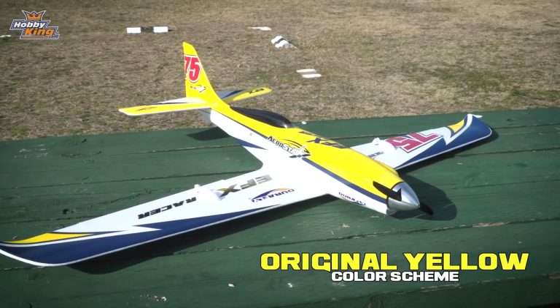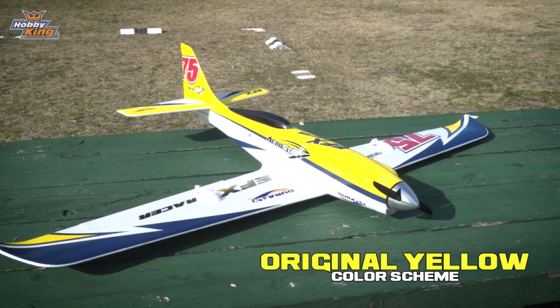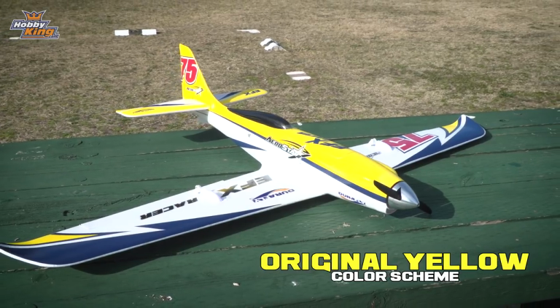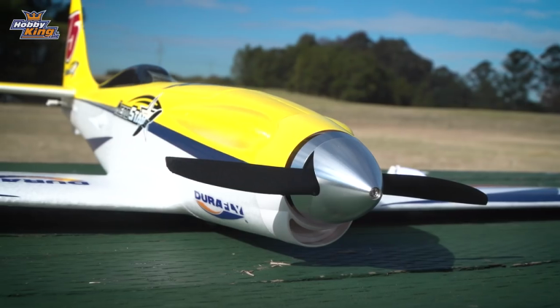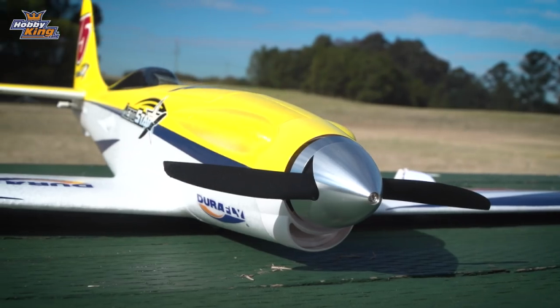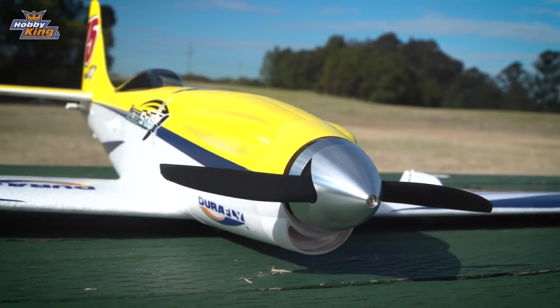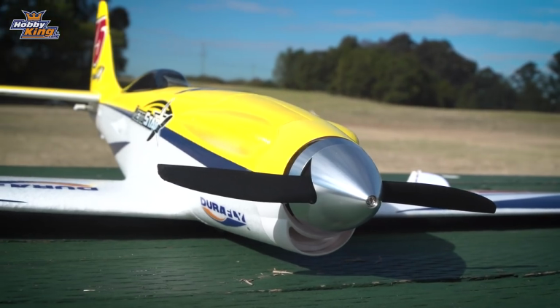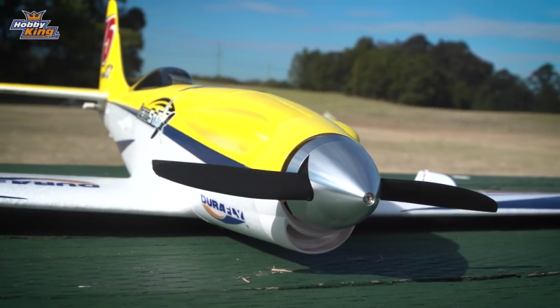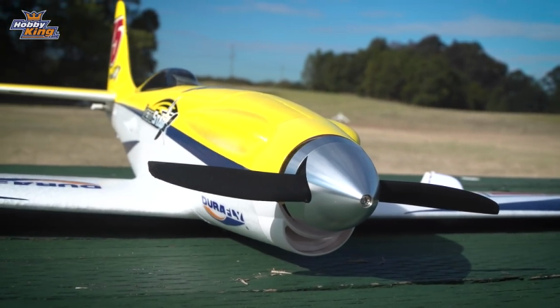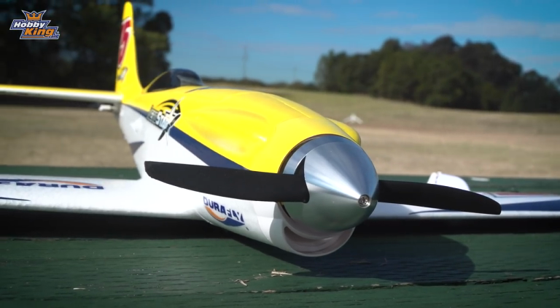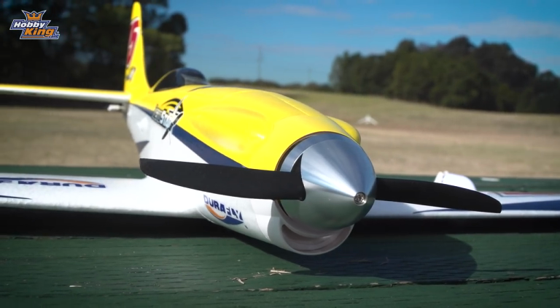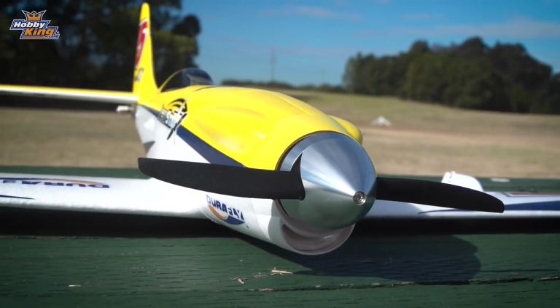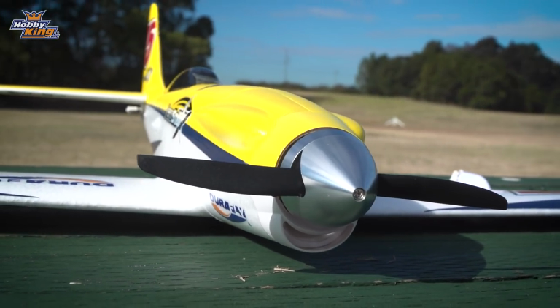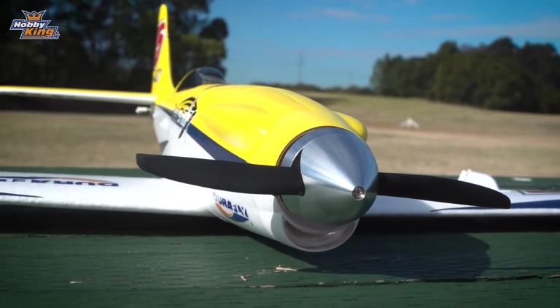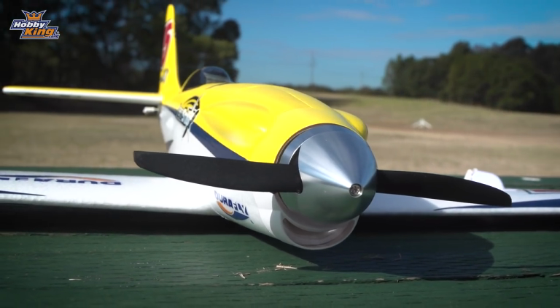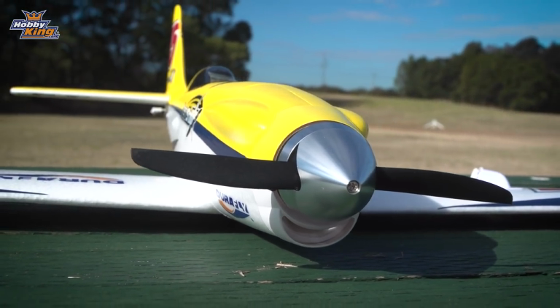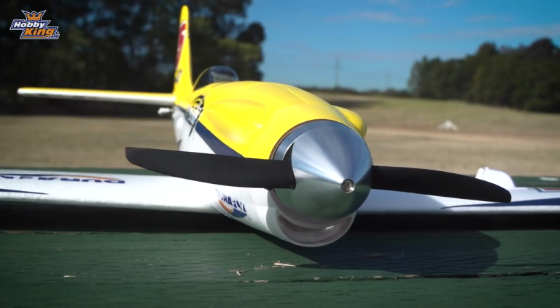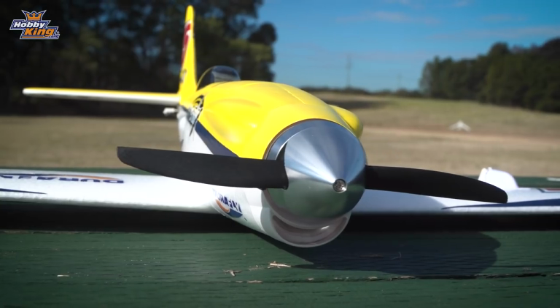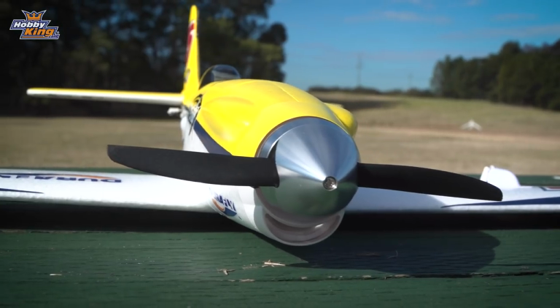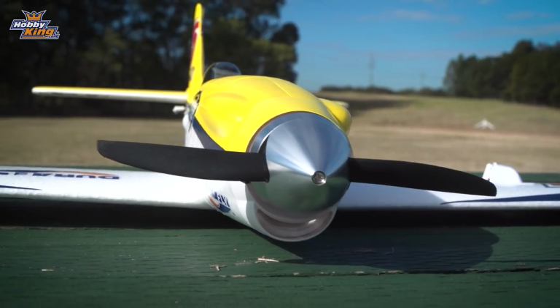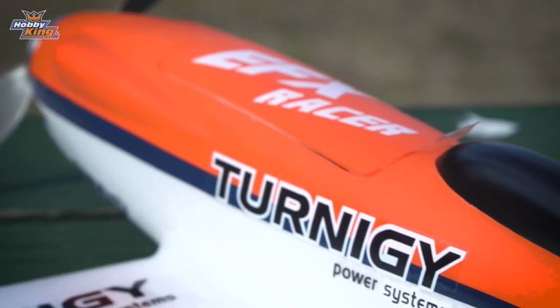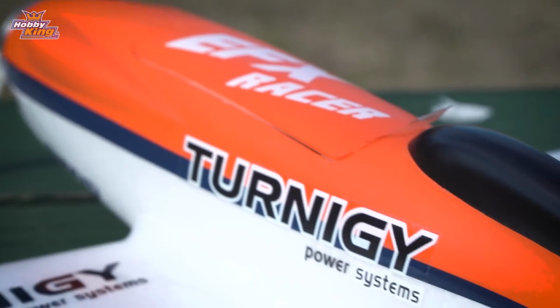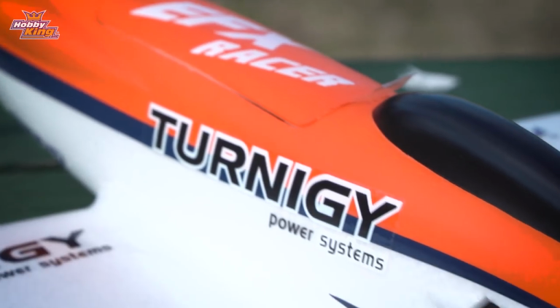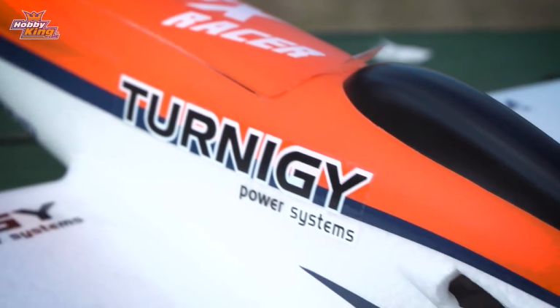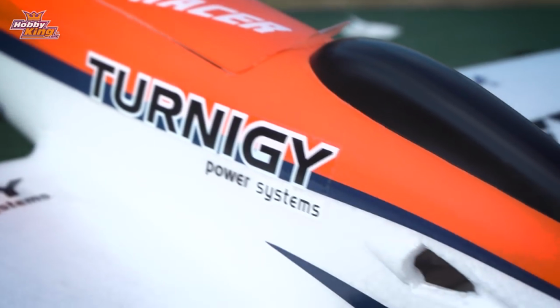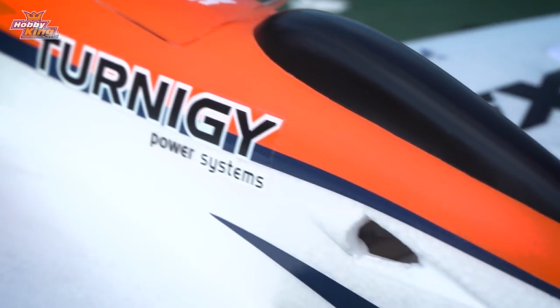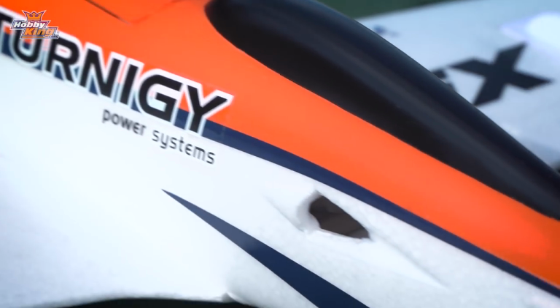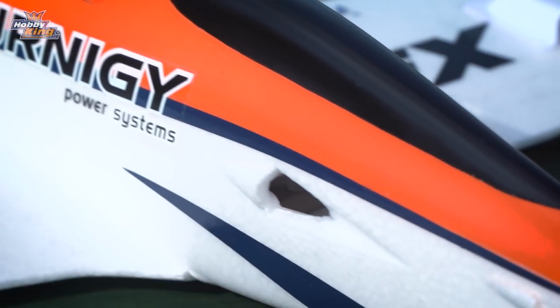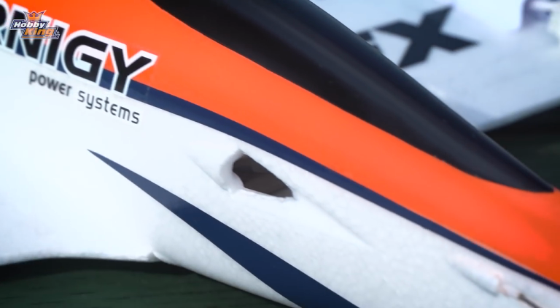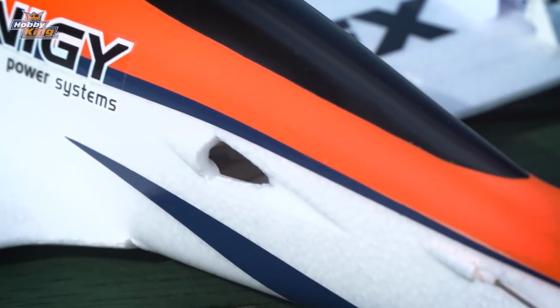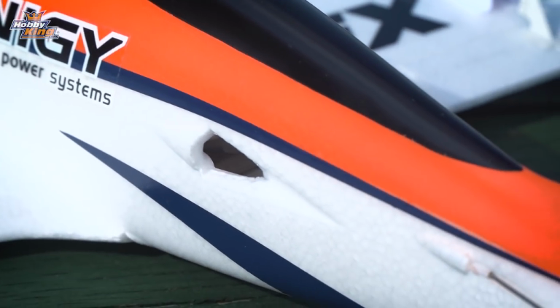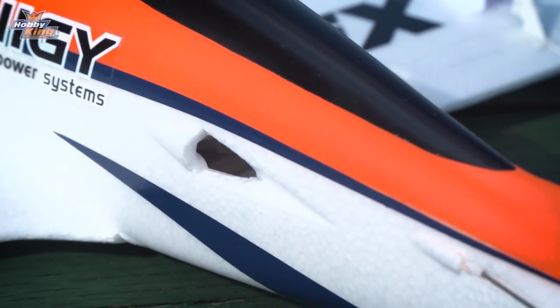The motor is an Aerostar 3536 780 kV brushless outrunner motor, and wired to that motor you've got a 60 amp ESC, which is of course mounted at the back.